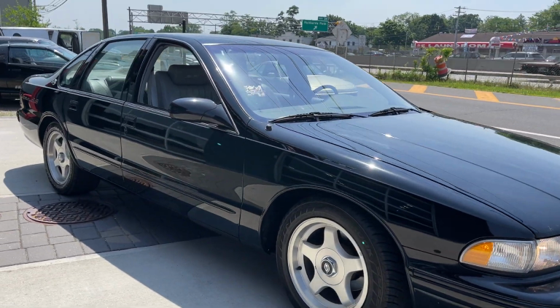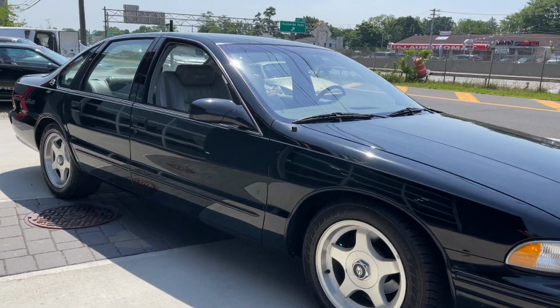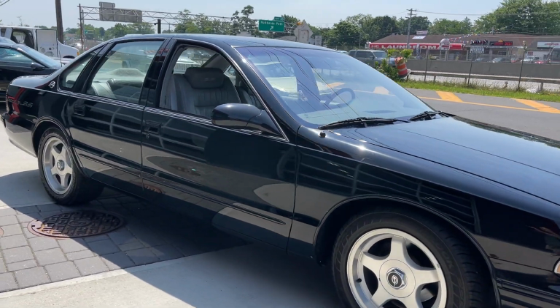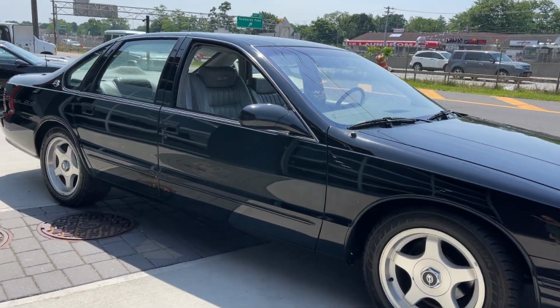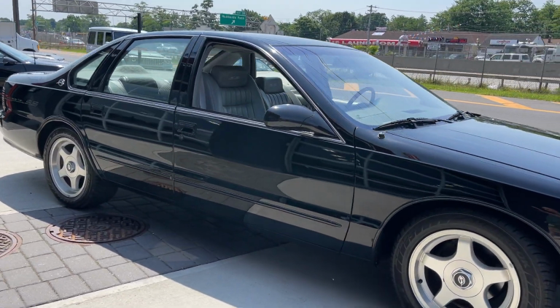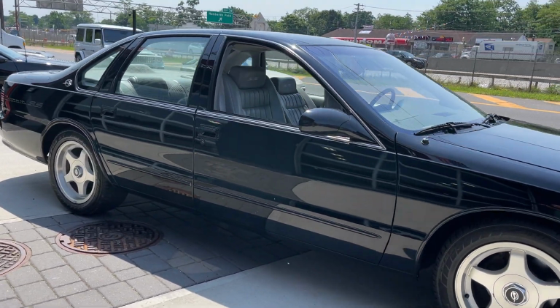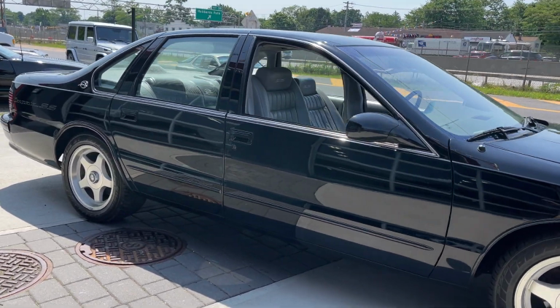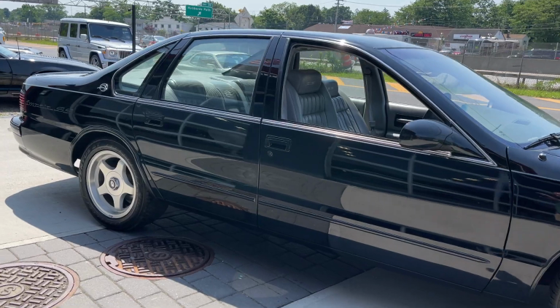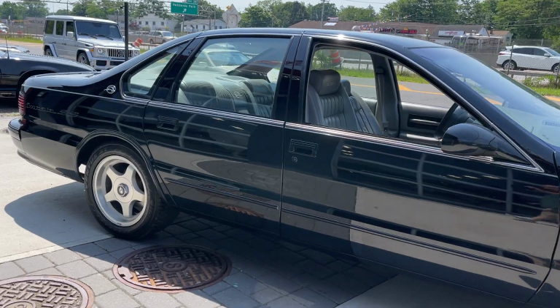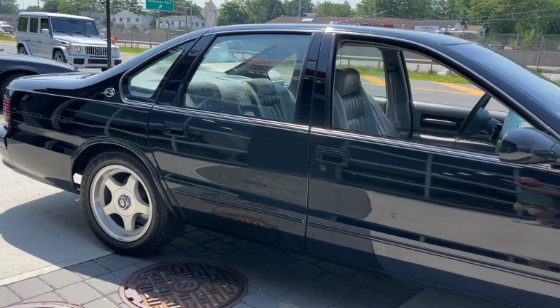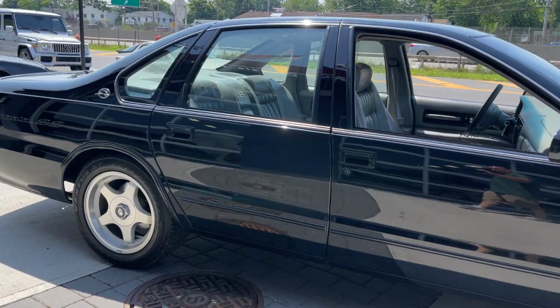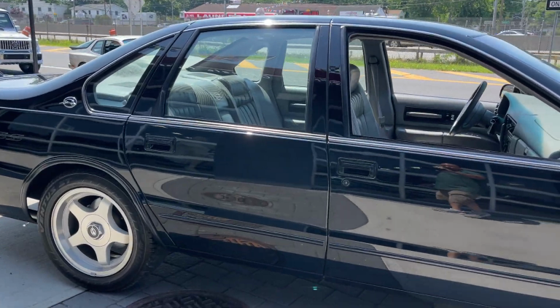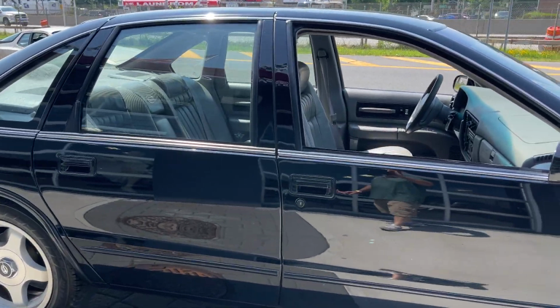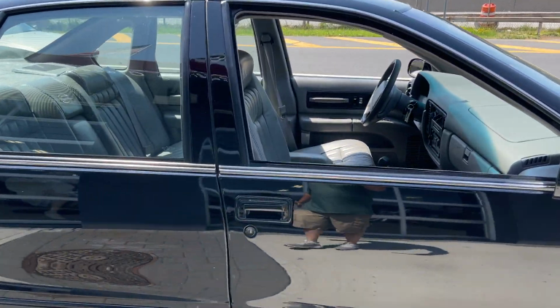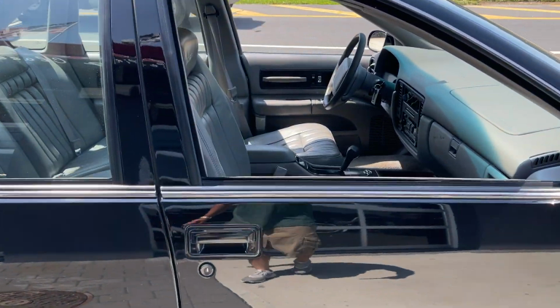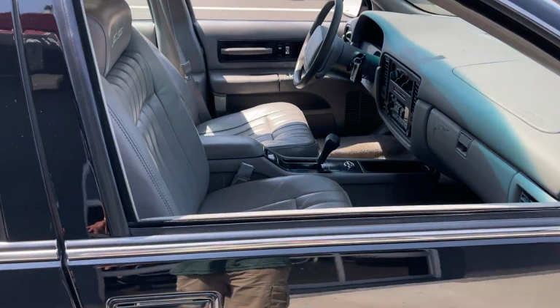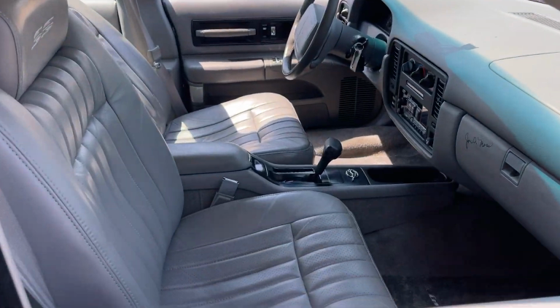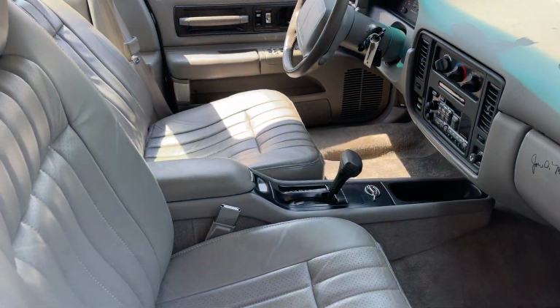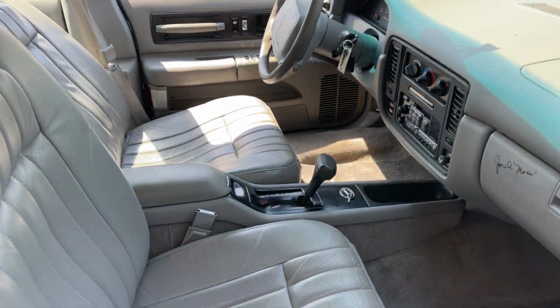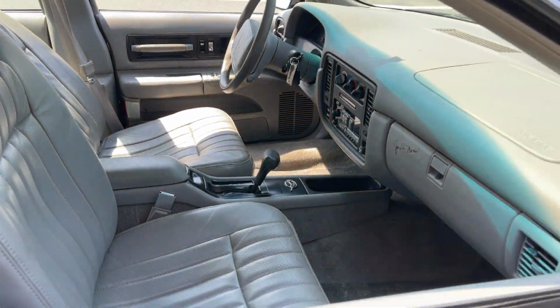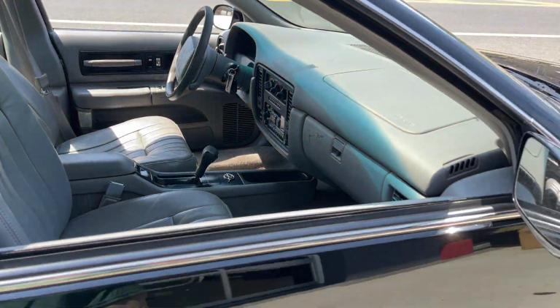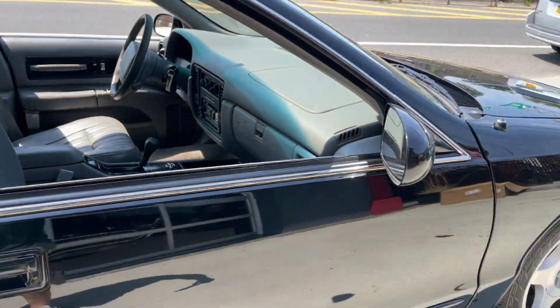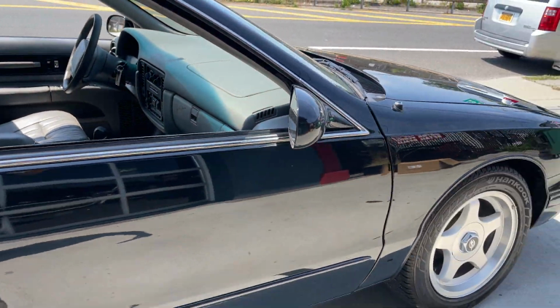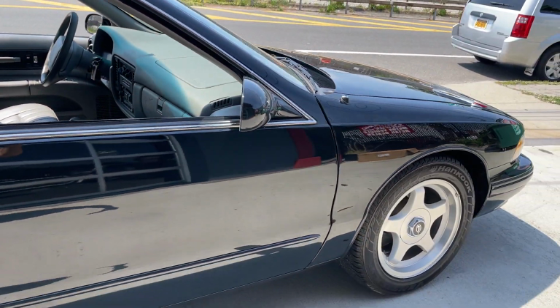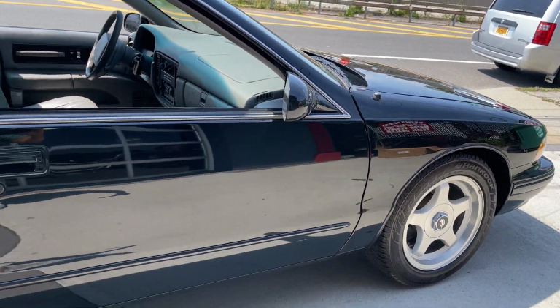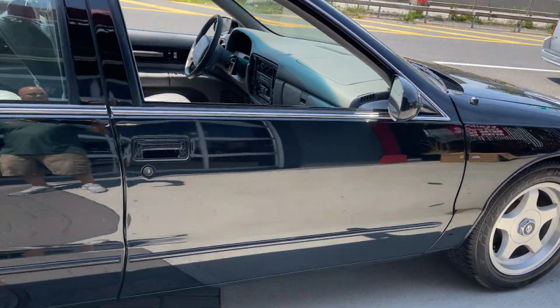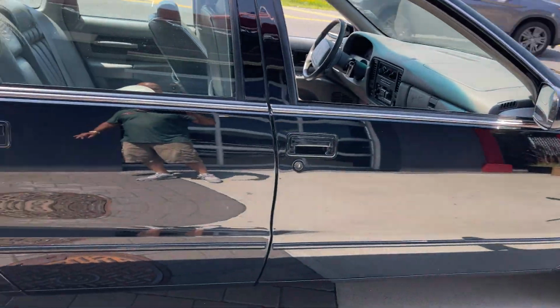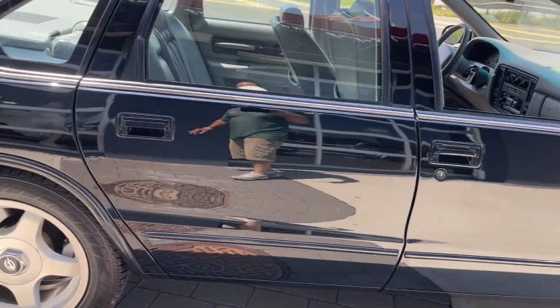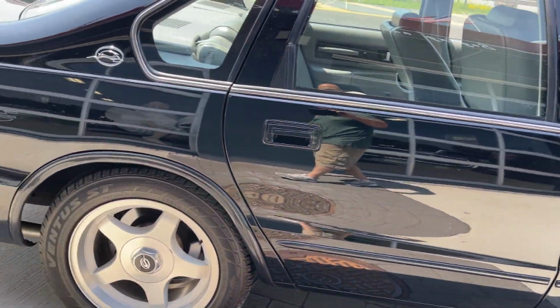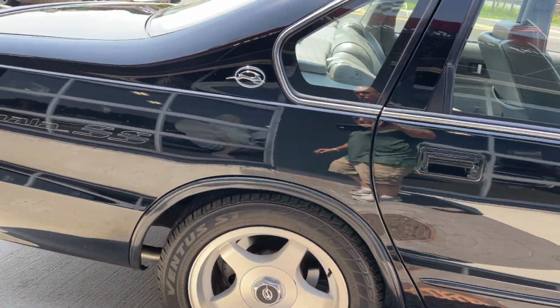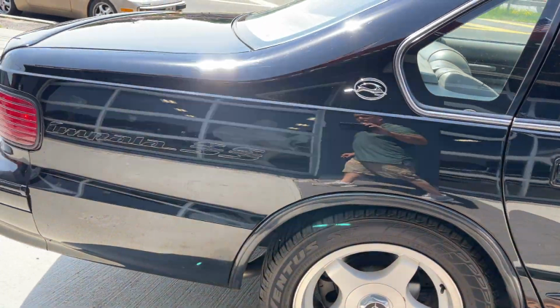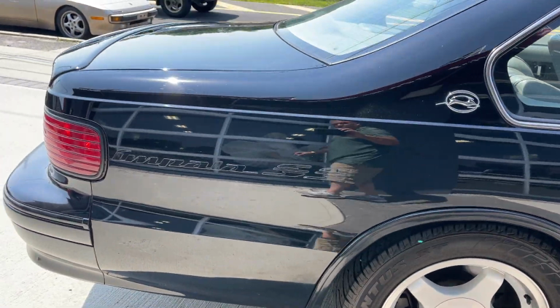Look at the car — beautiful condition, in and out. Leather interior. 1996 is the only year that came with the center console. Laser straight body, beautiful paint, and runs and drives like new.